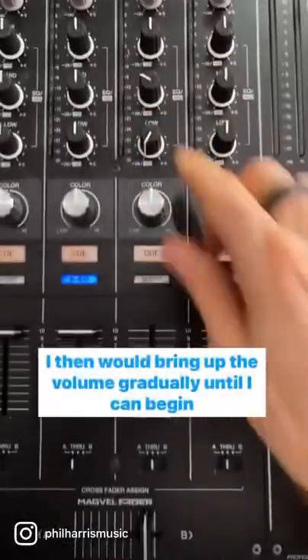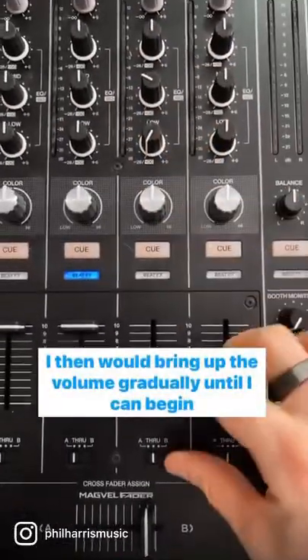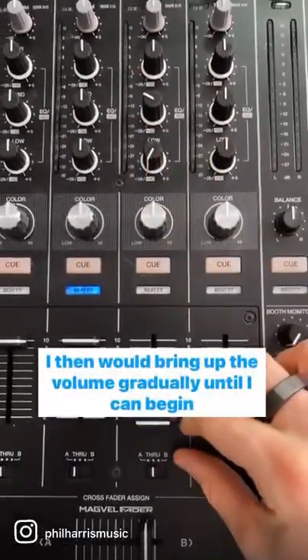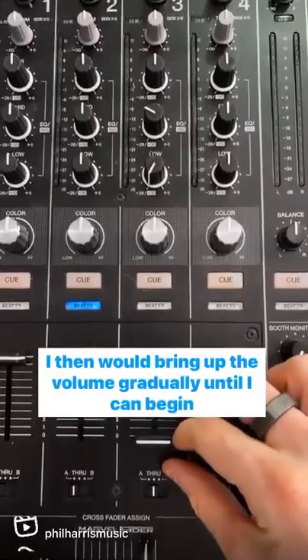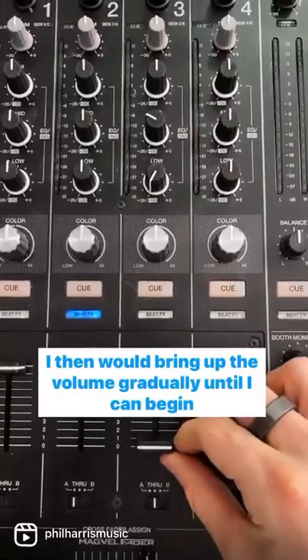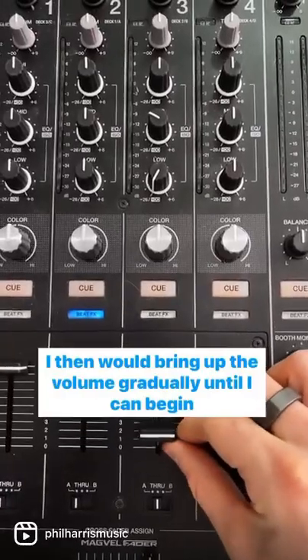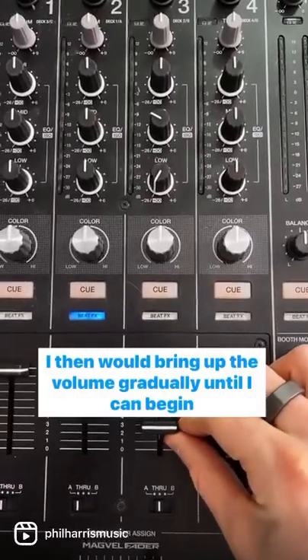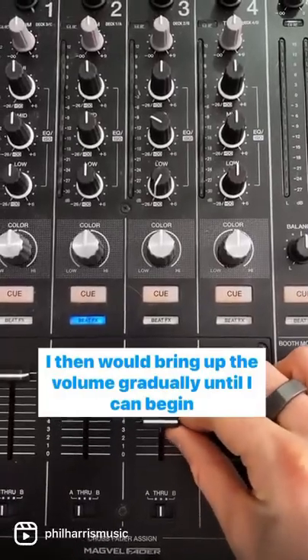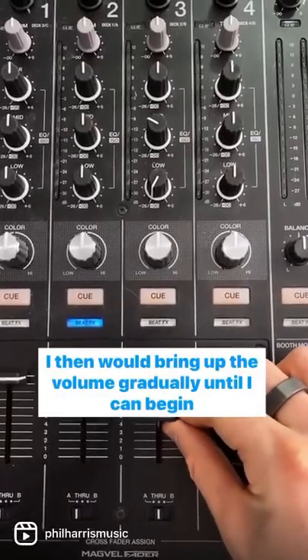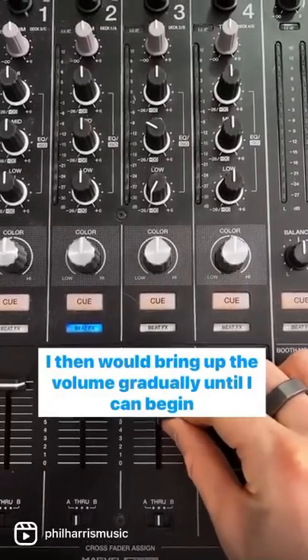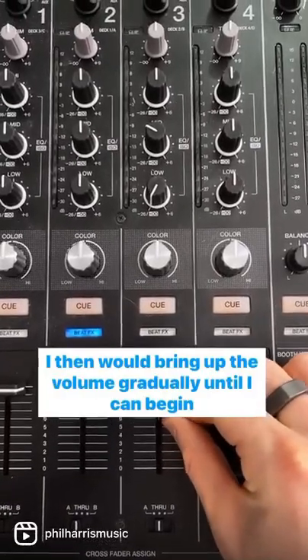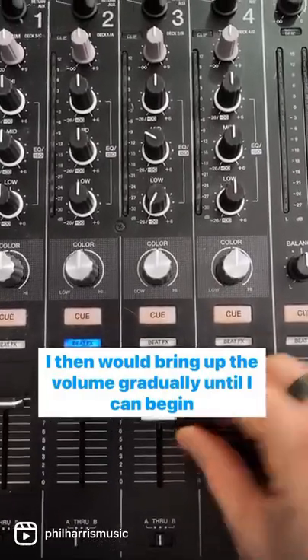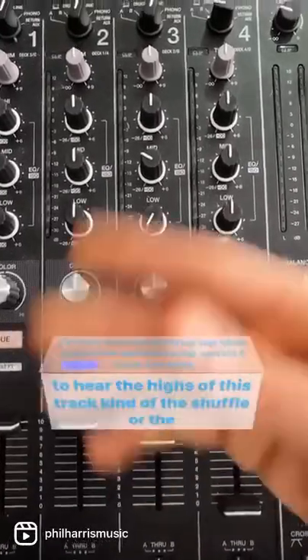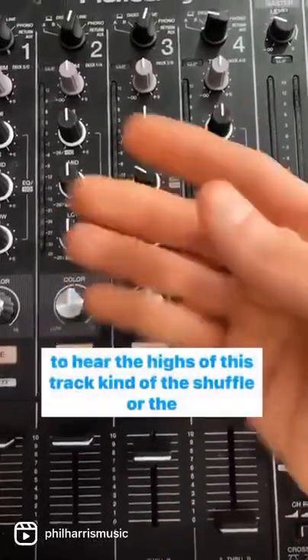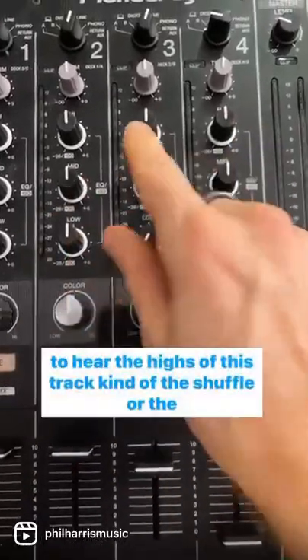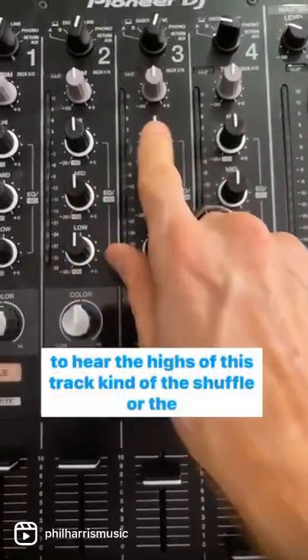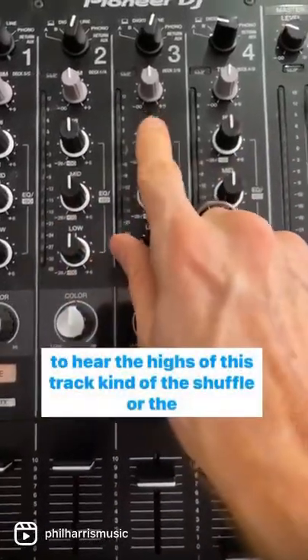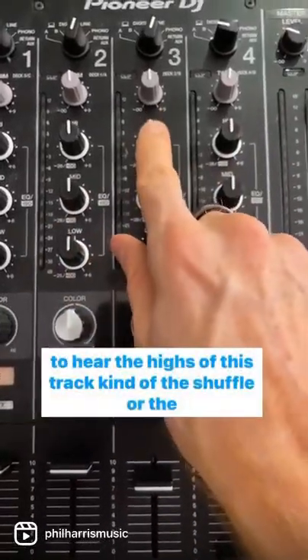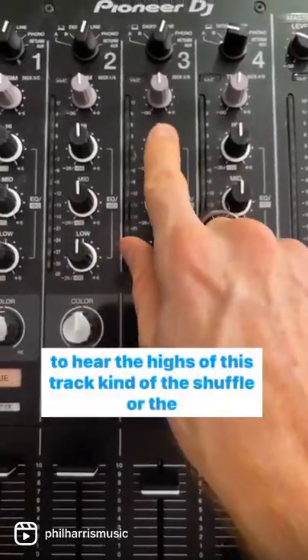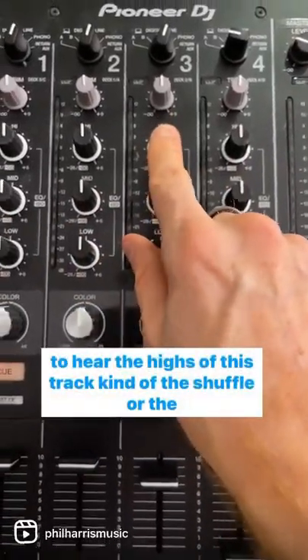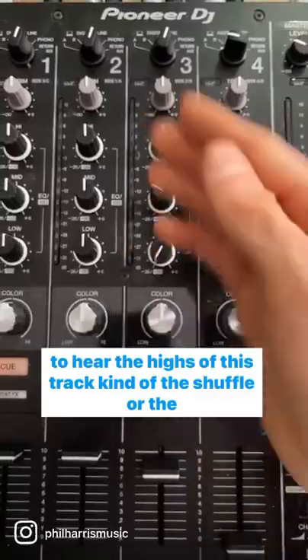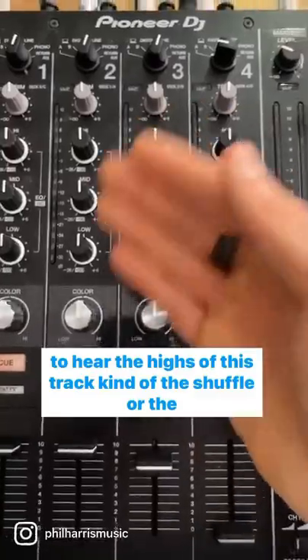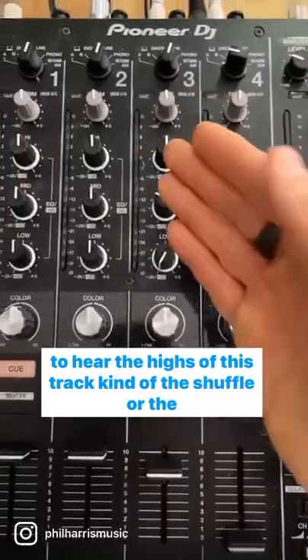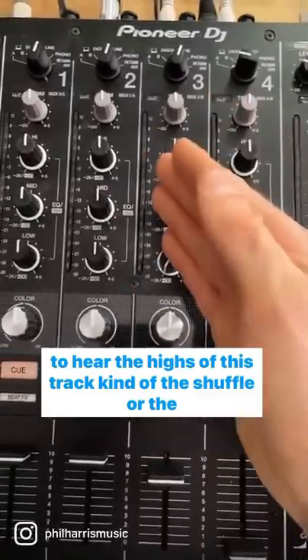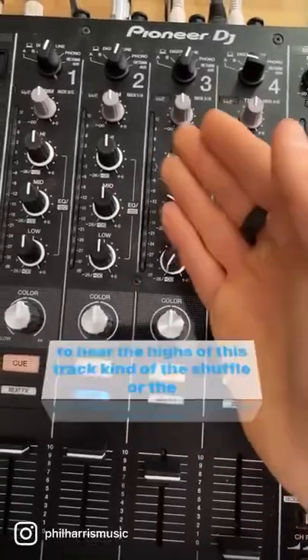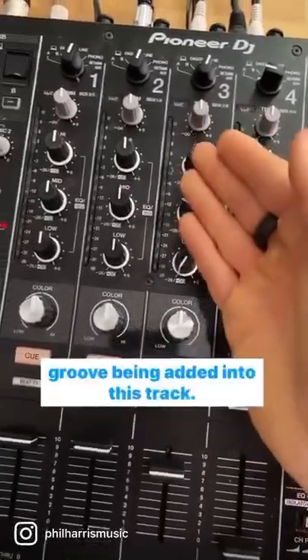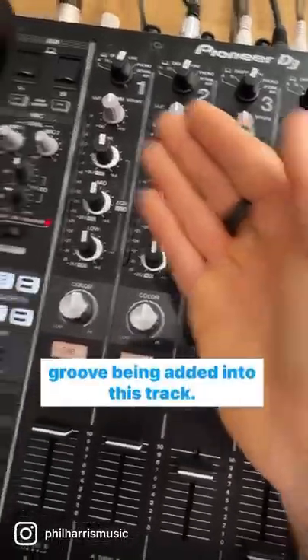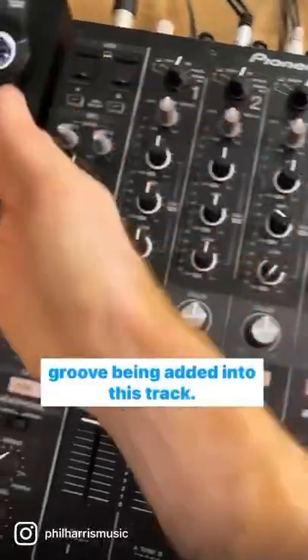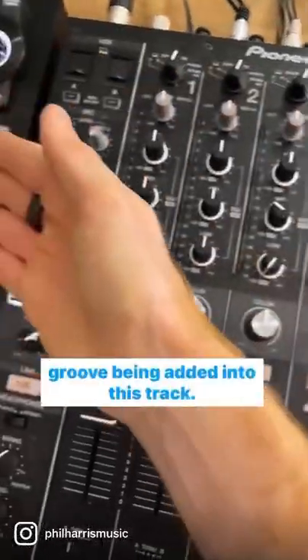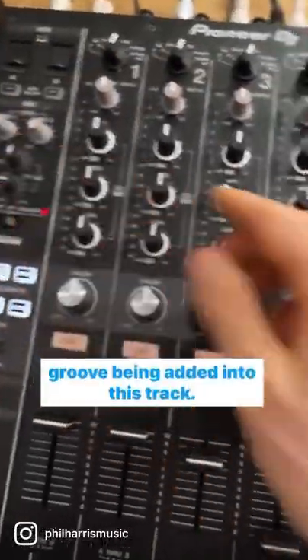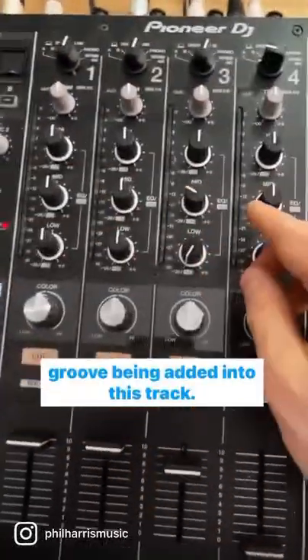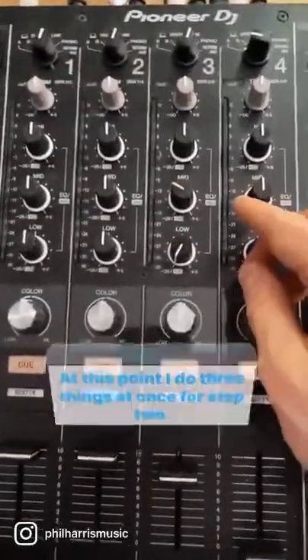I then bring up the volume gradually until I can begin to hear the highs of this track — kind of the shuffle or the groove being added into the mix.